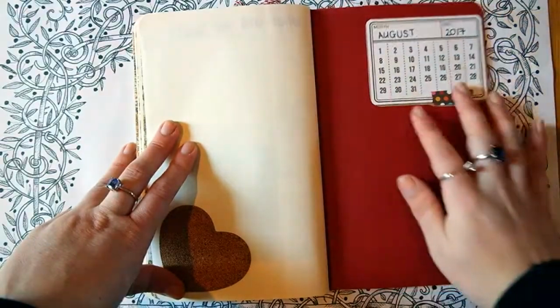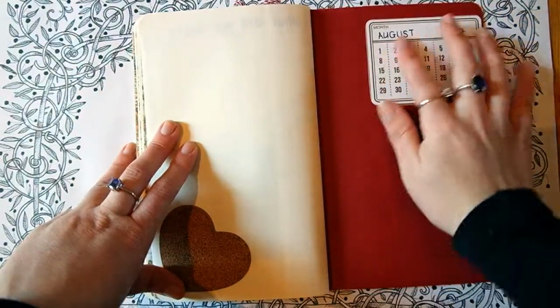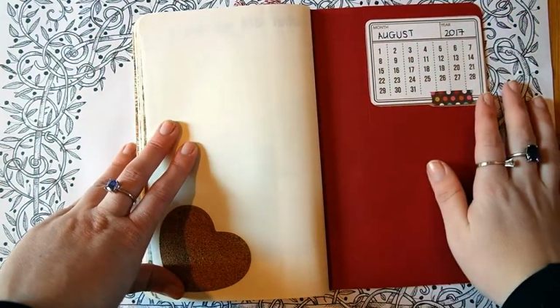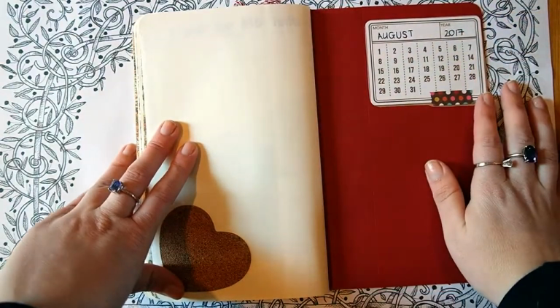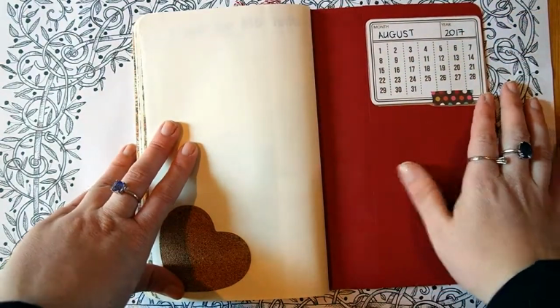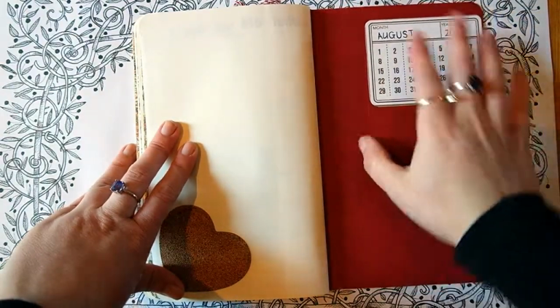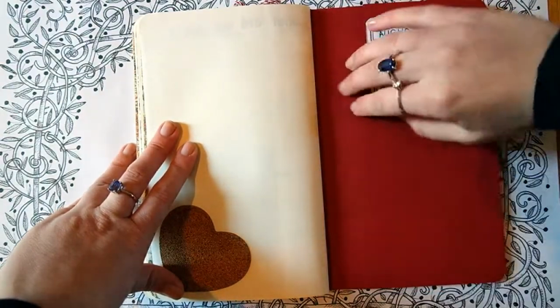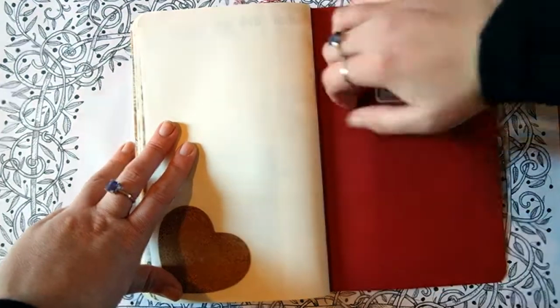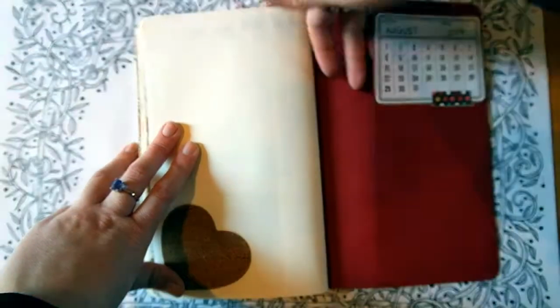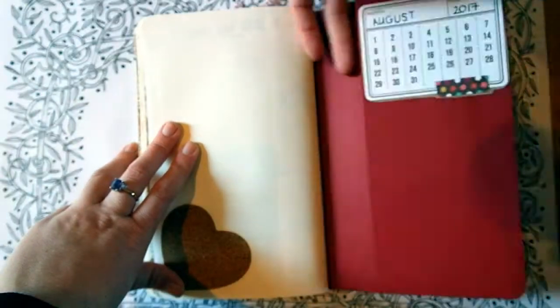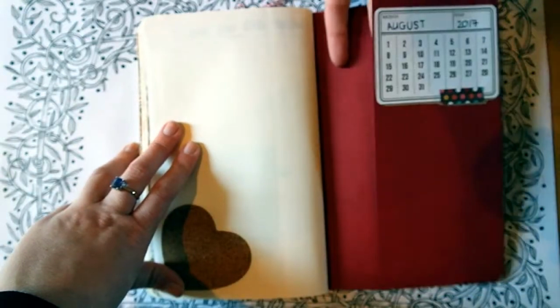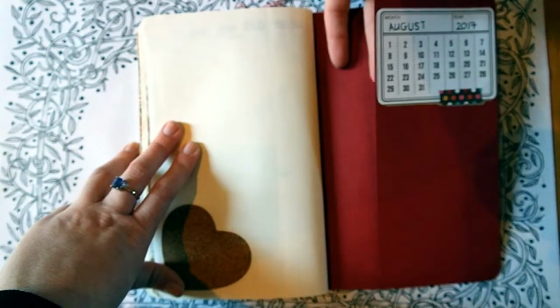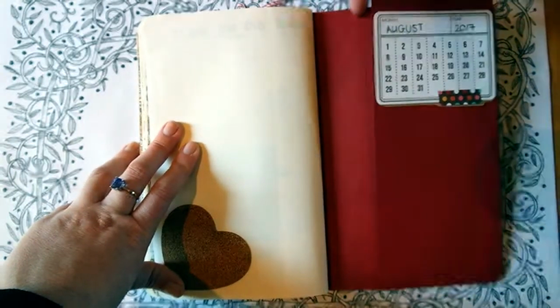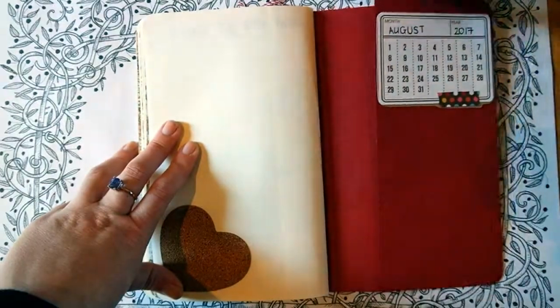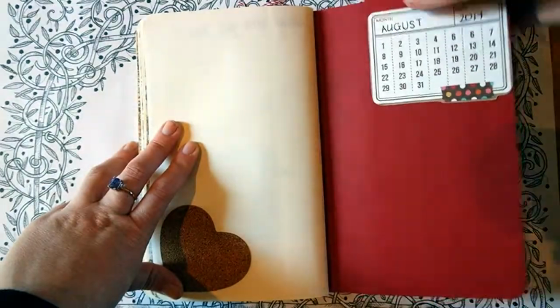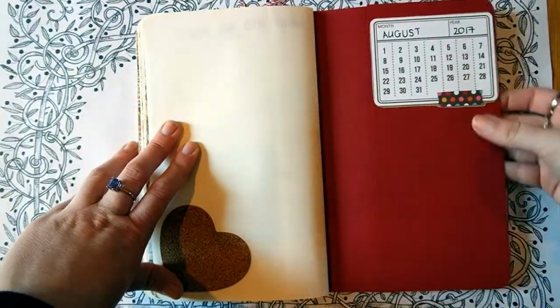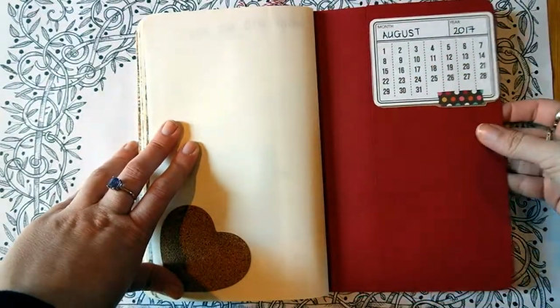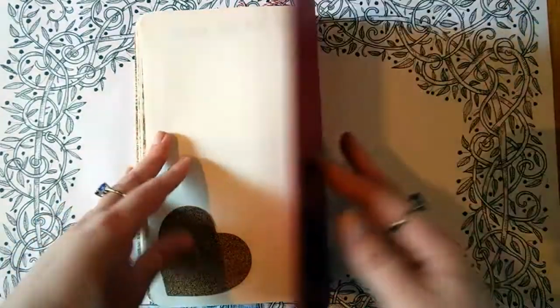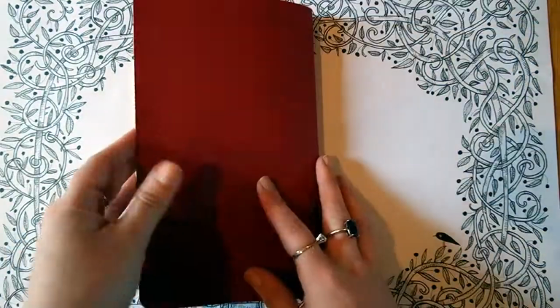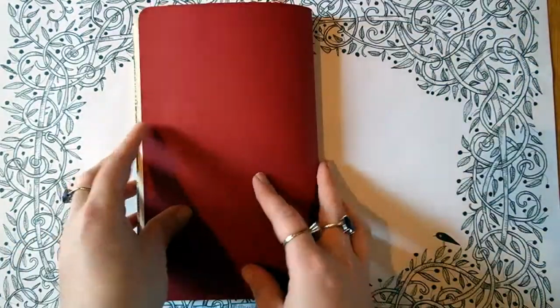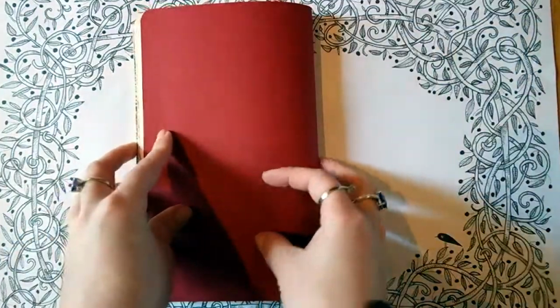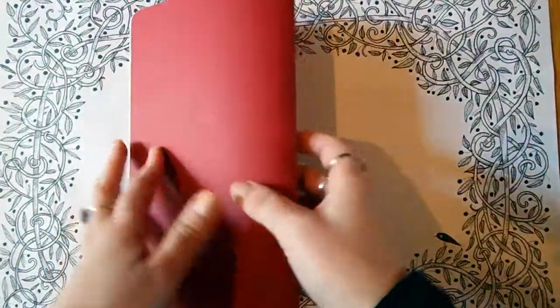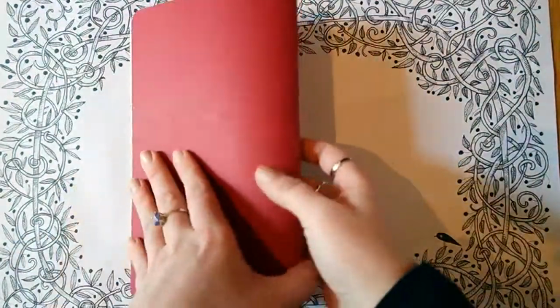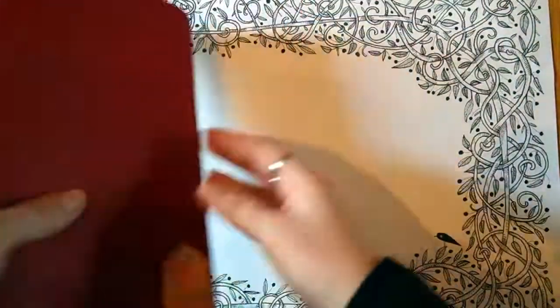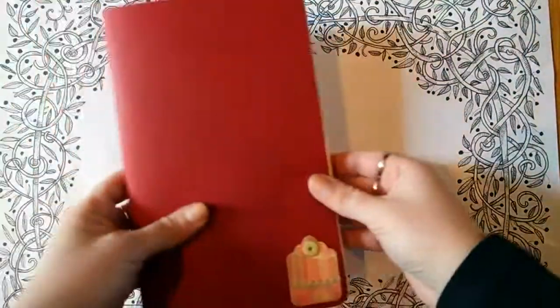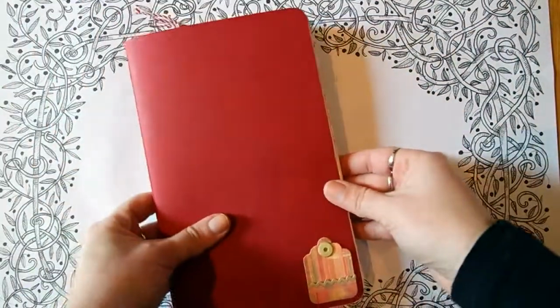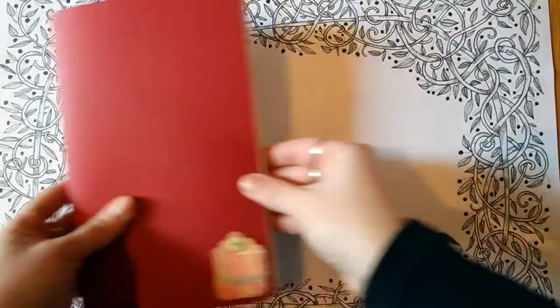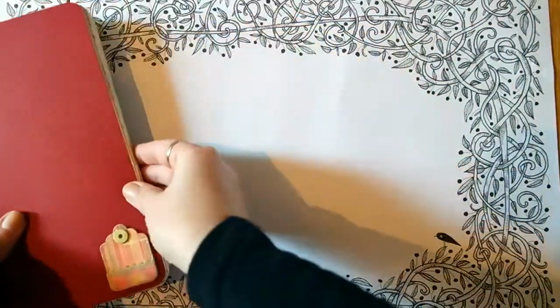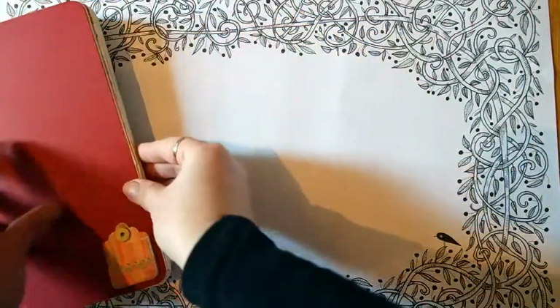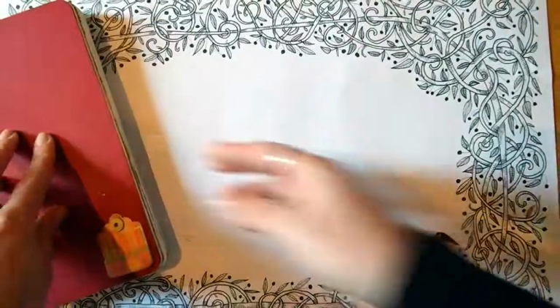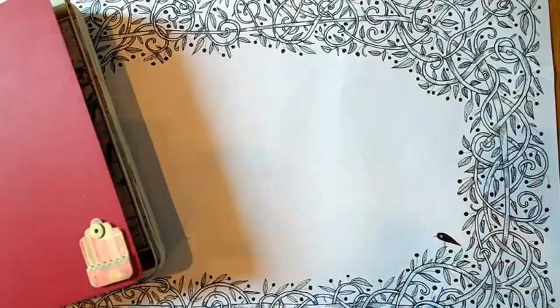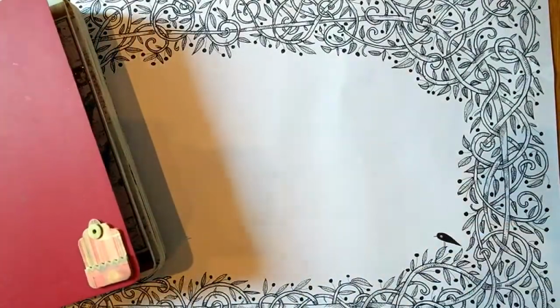Just also a little calendar at the back. And then, of course, the little Moleskine pocket at the back so that while I'm going, if there's anything I find, I can just tuck it in there until I'm ready to stick it in.